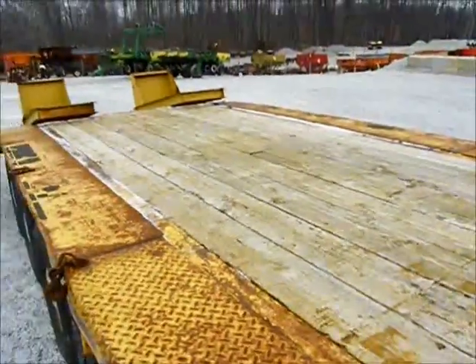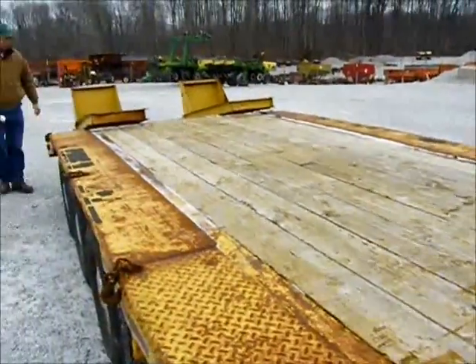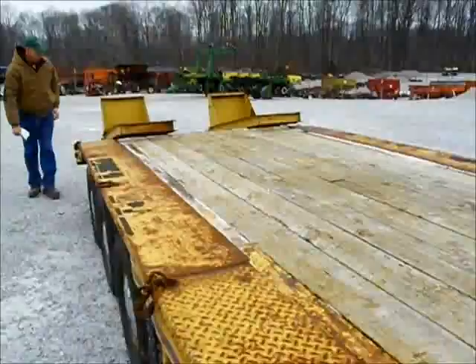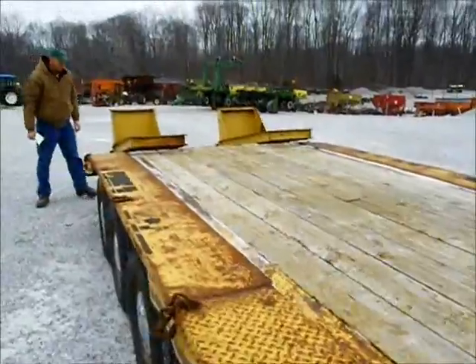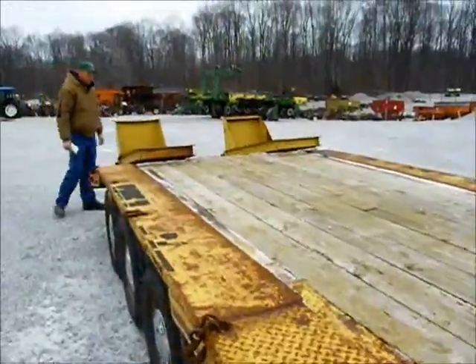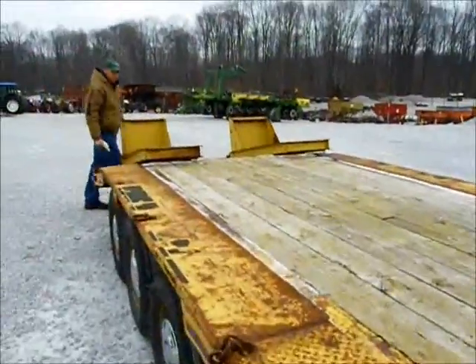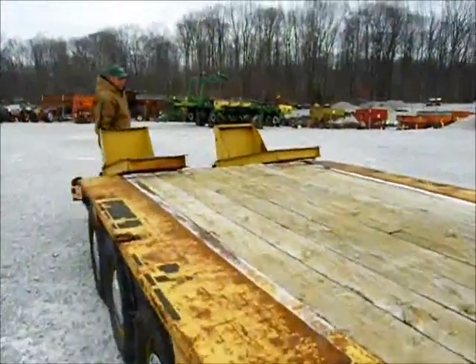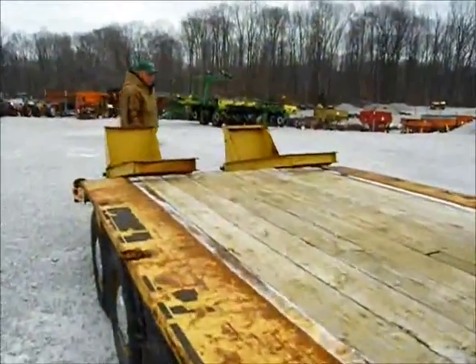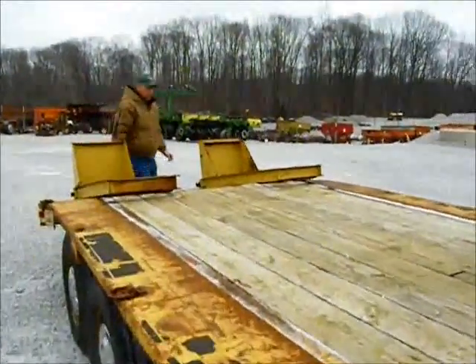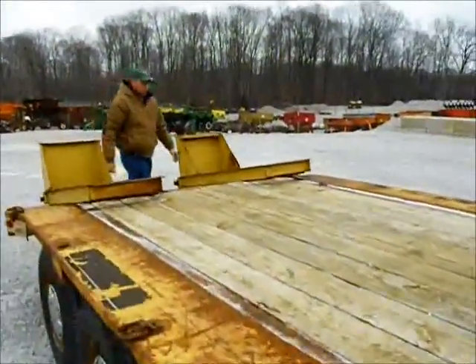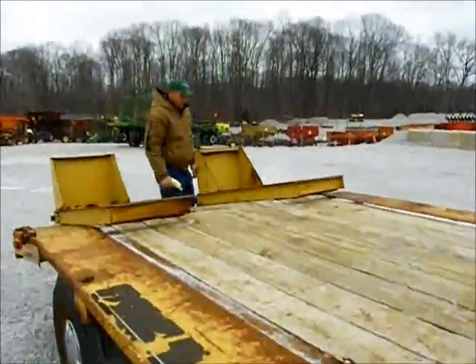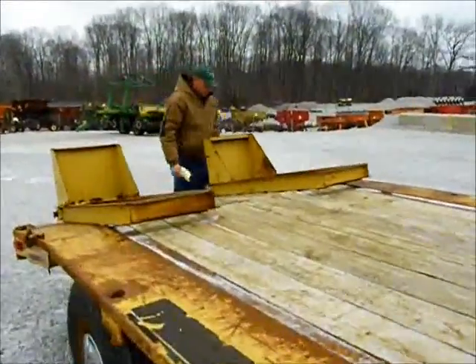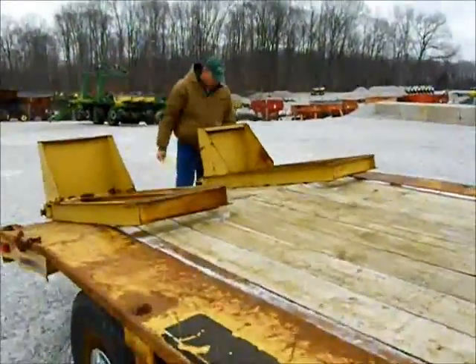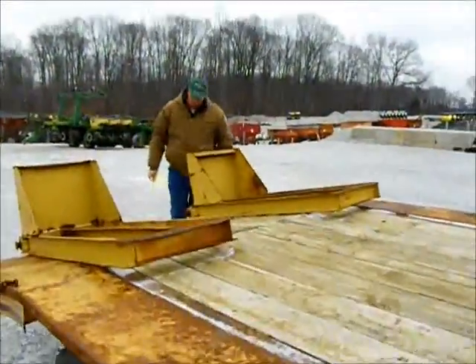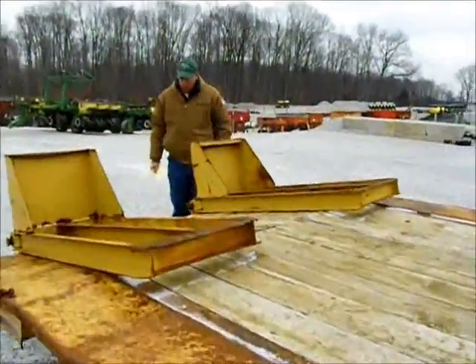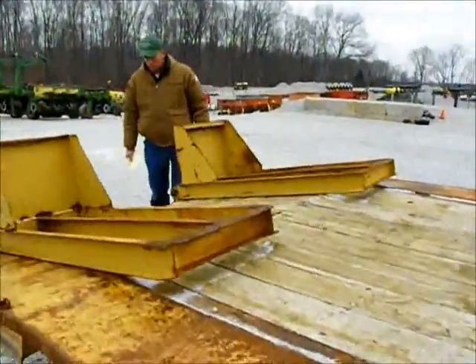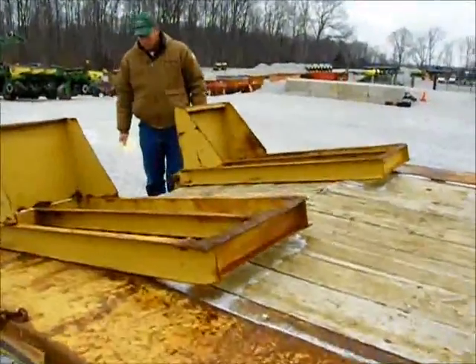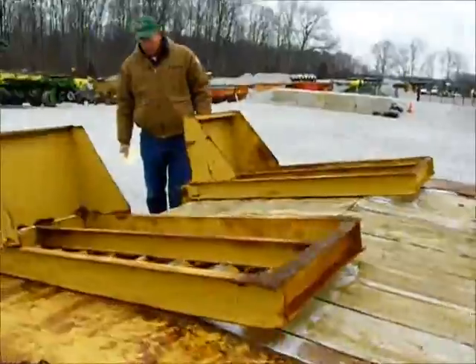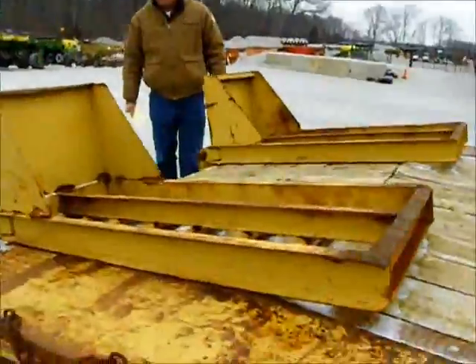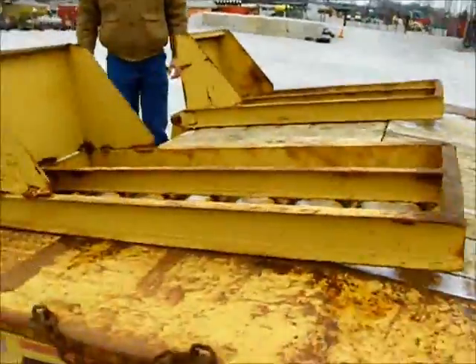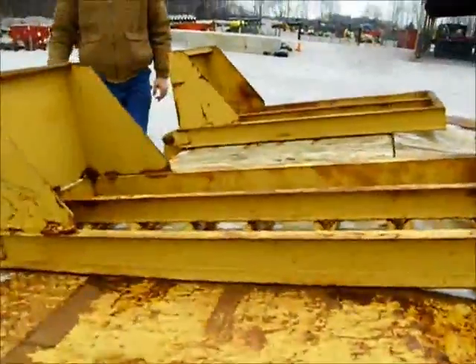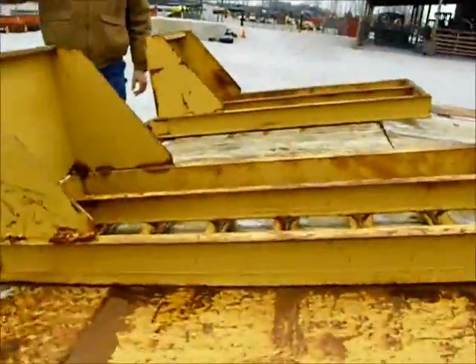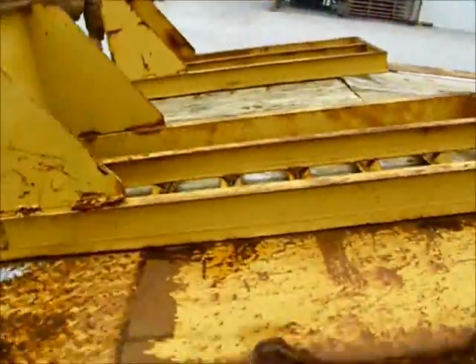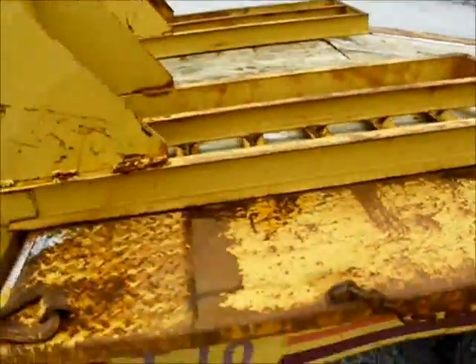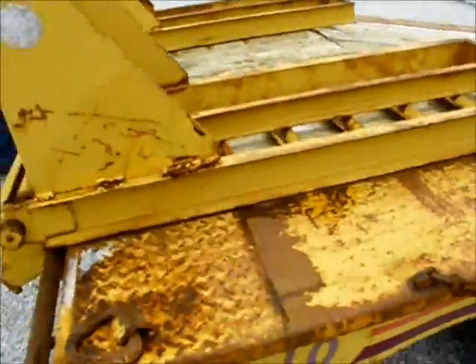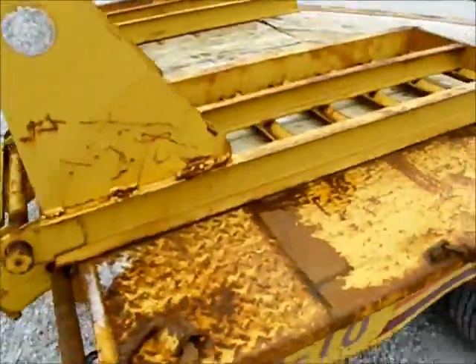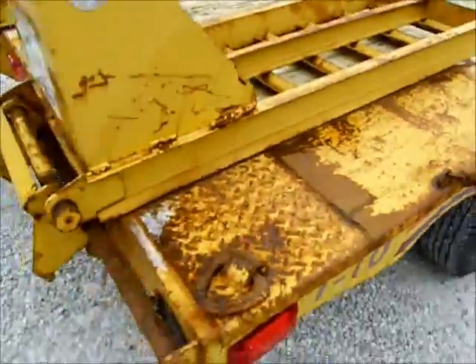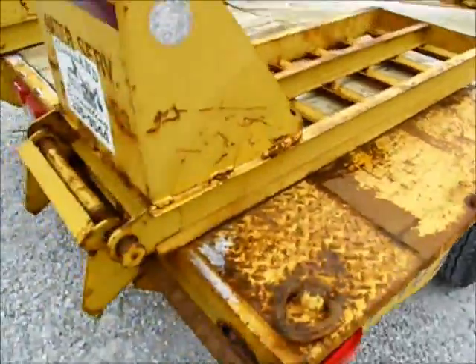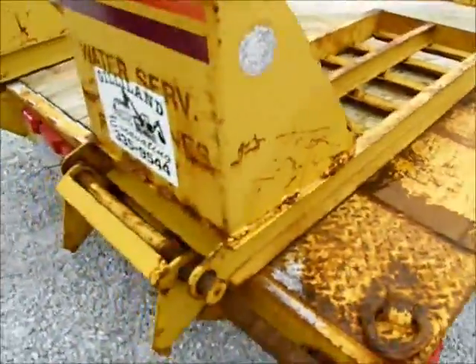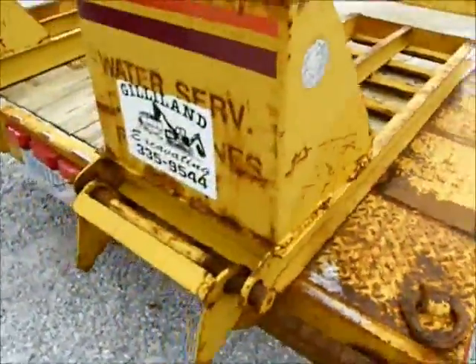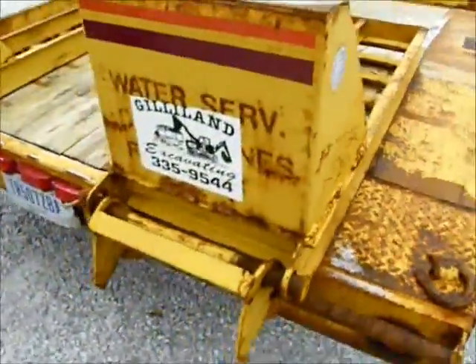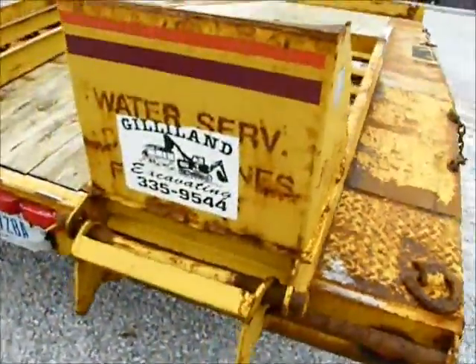Everybody likes to move from farm to farm. It's got two fold-down ramps. Real straight, good trailer.